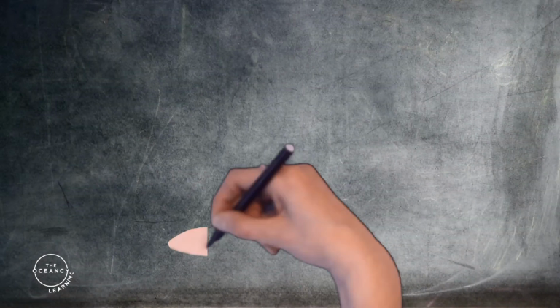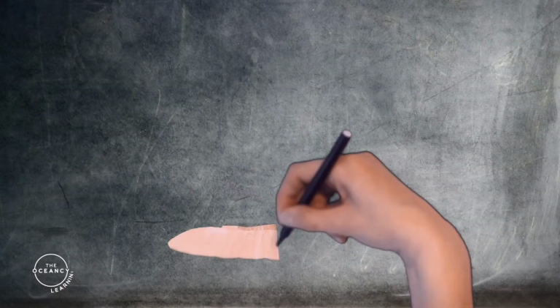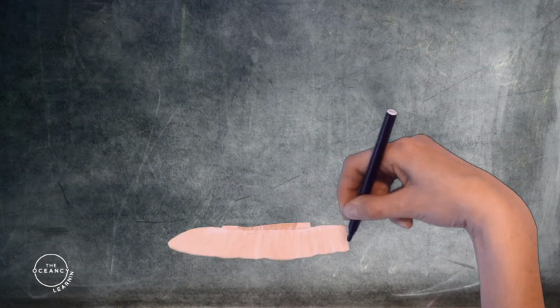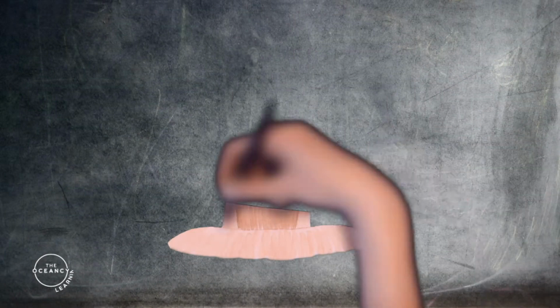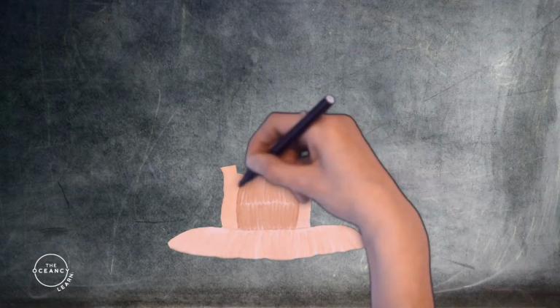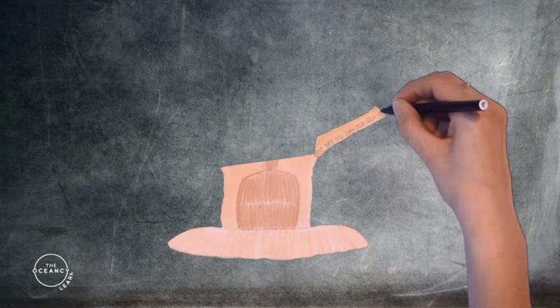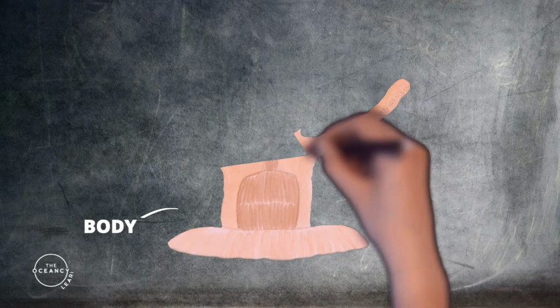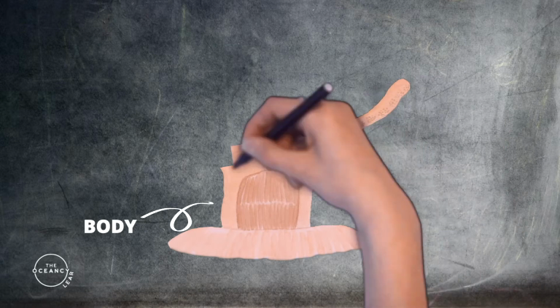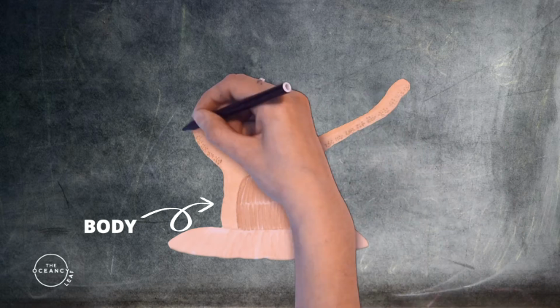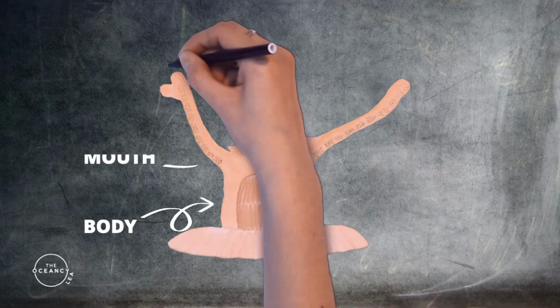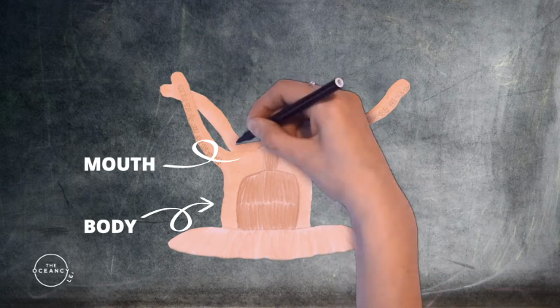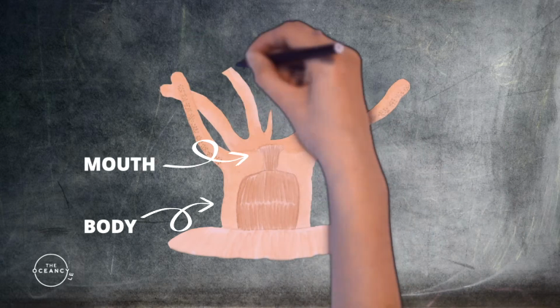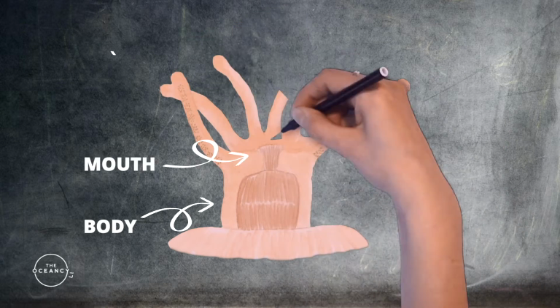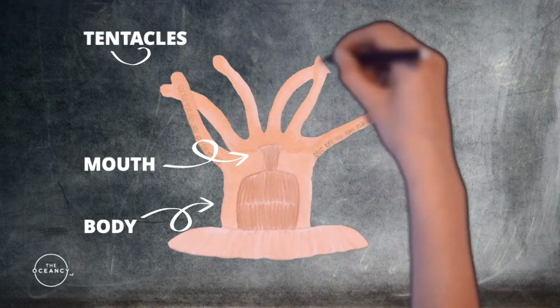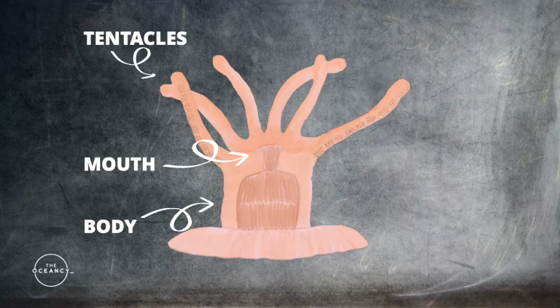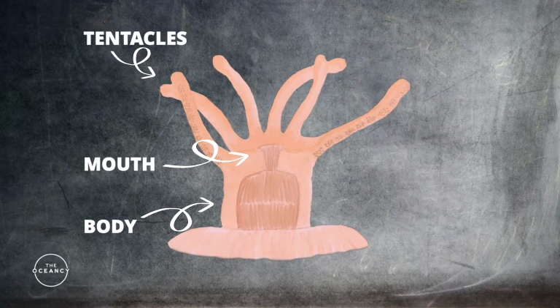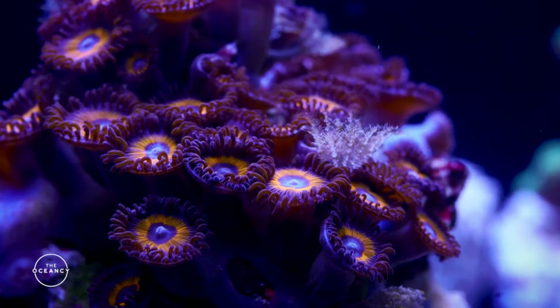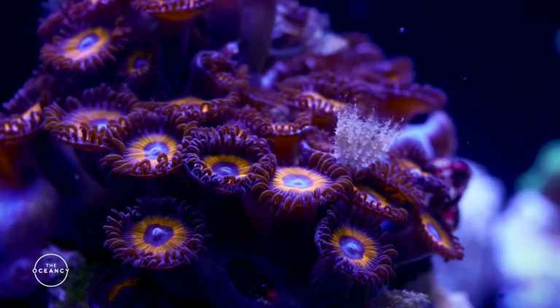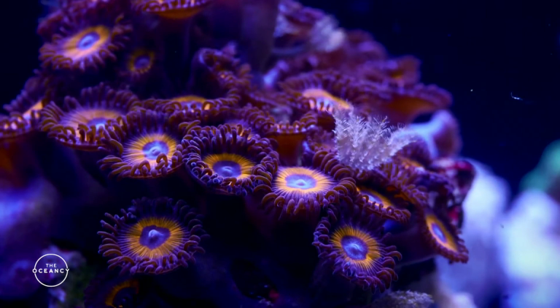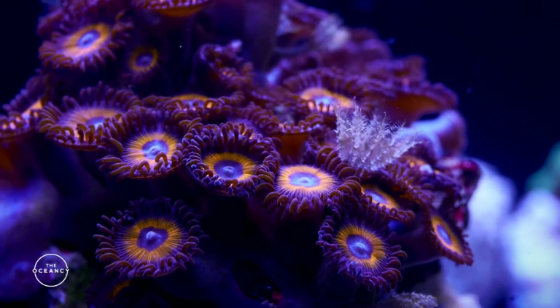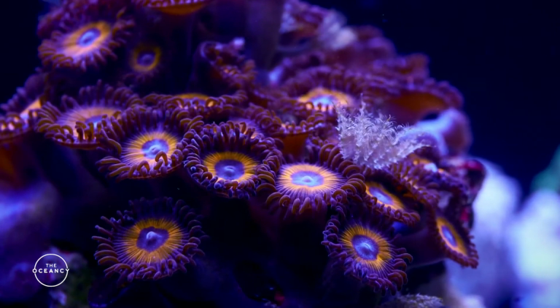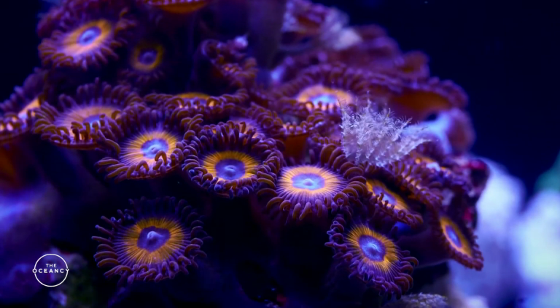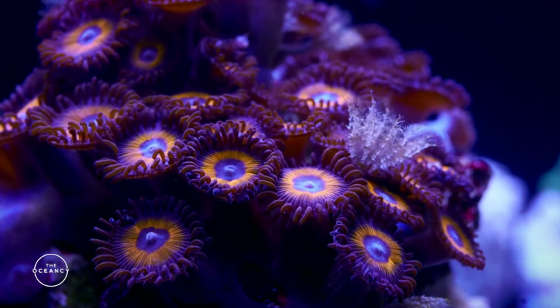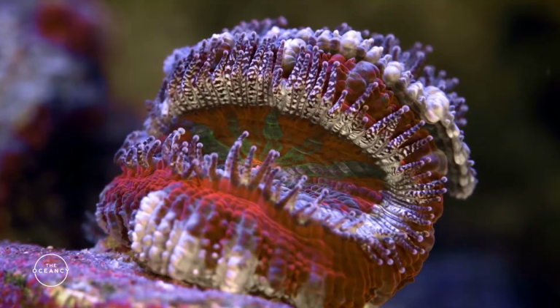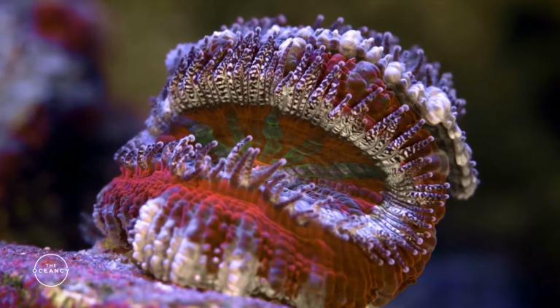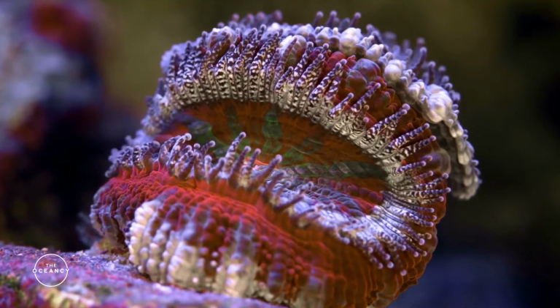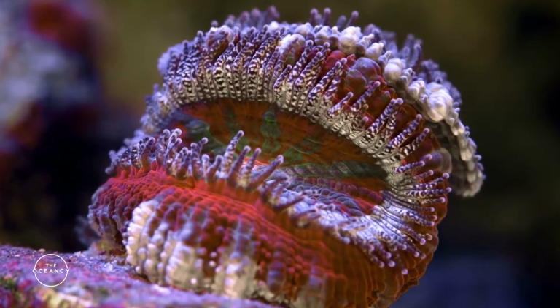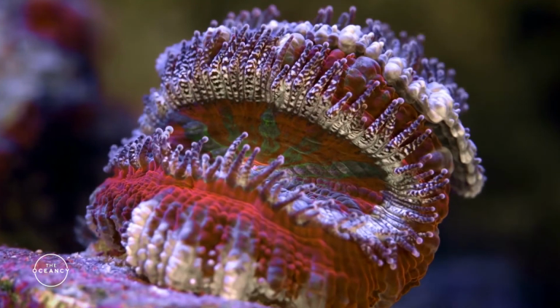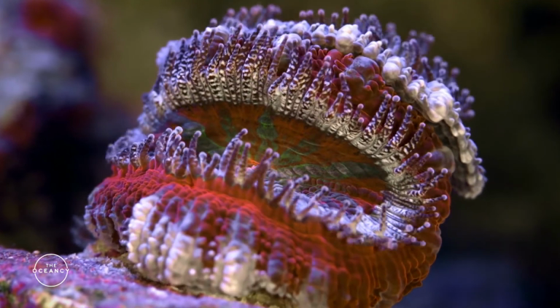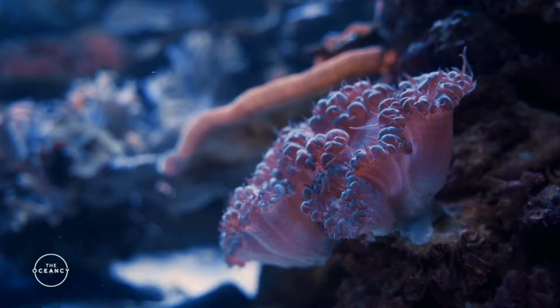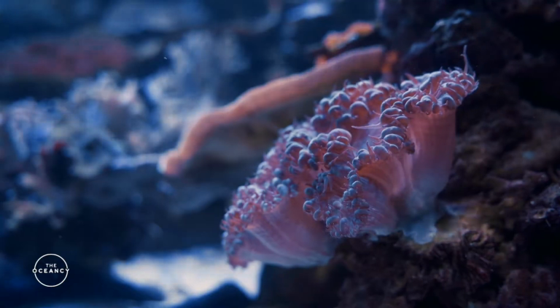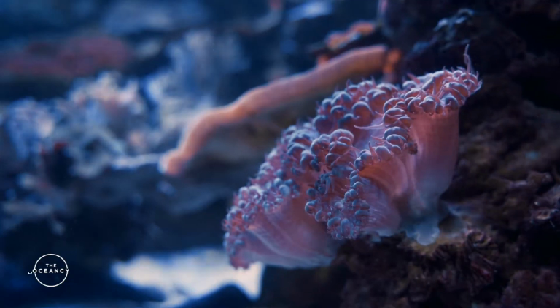They consist of a soft, sack-like body and have a mouth surrounded by stinging tentacles. These tentacles serve both as a tool for capturing food as well as a sensory organ.